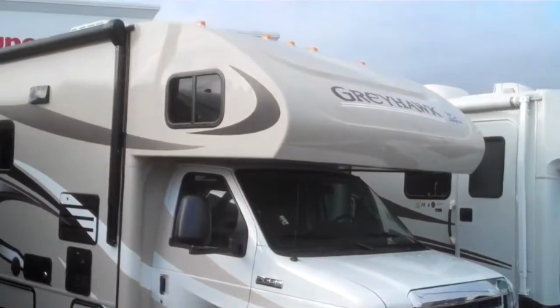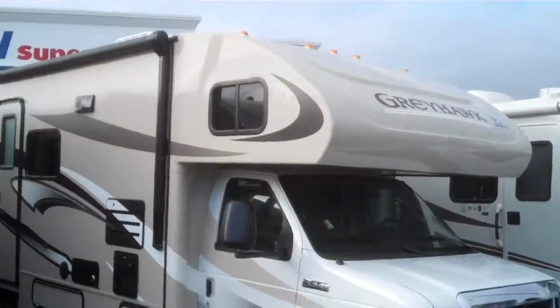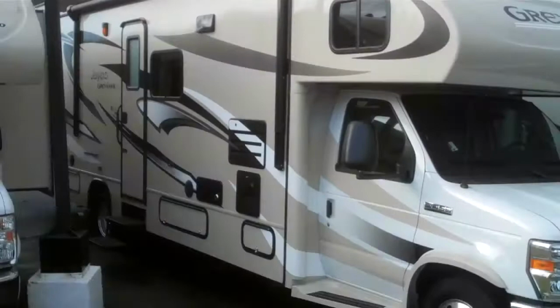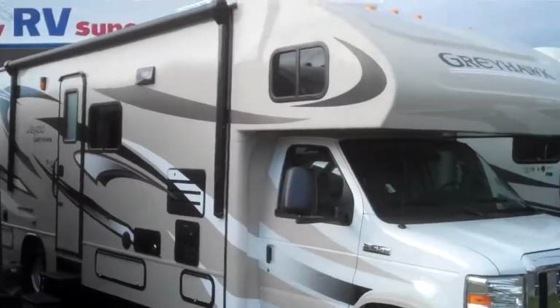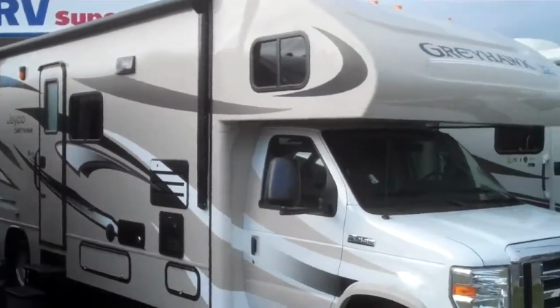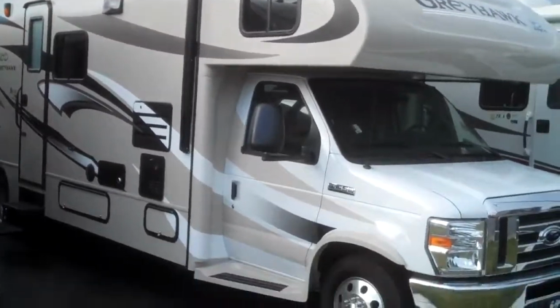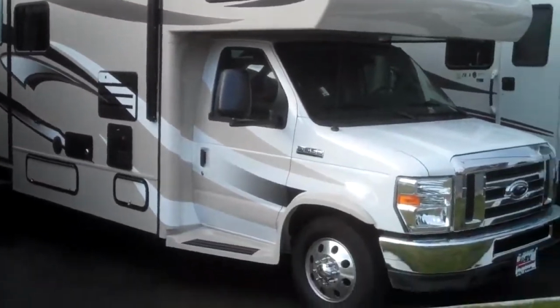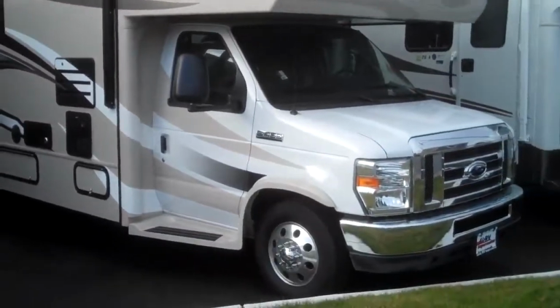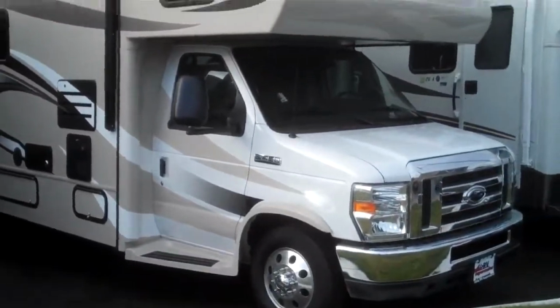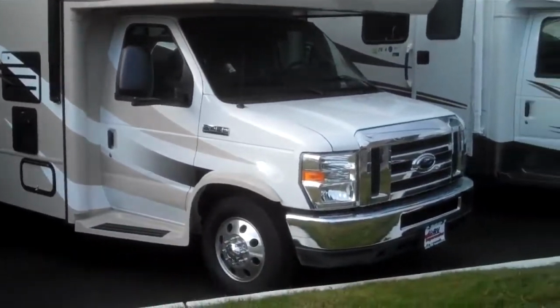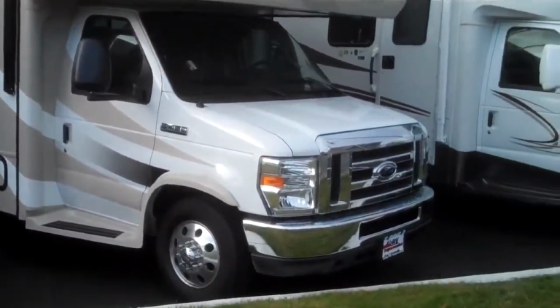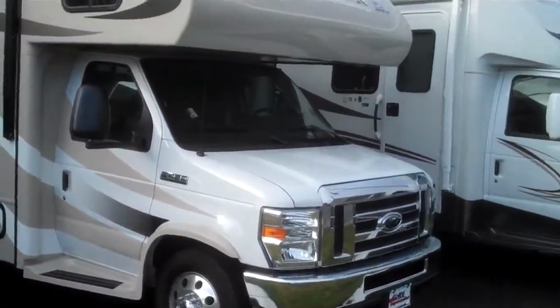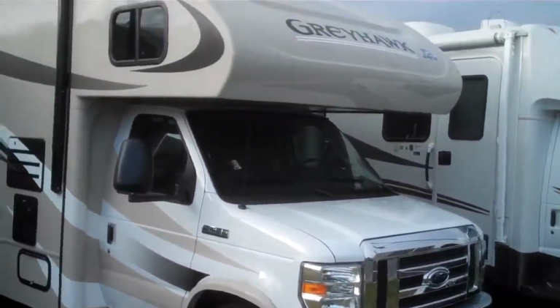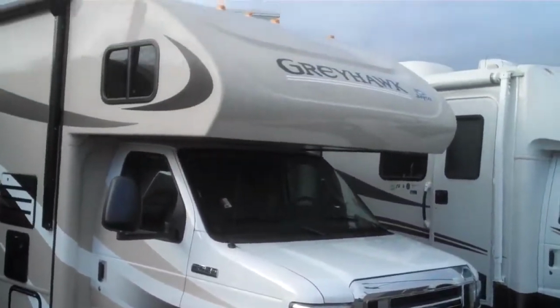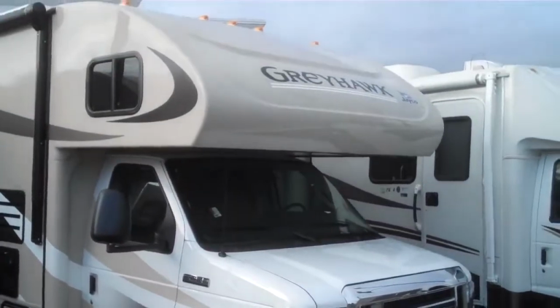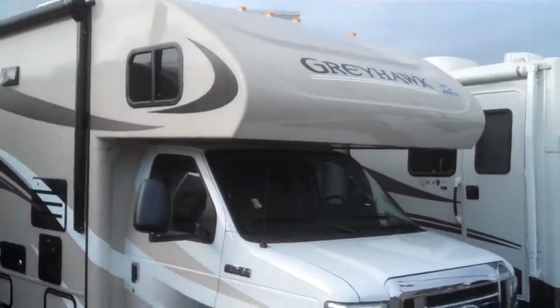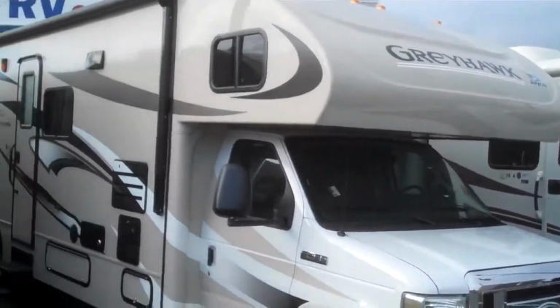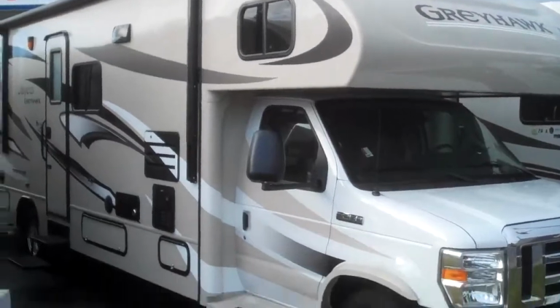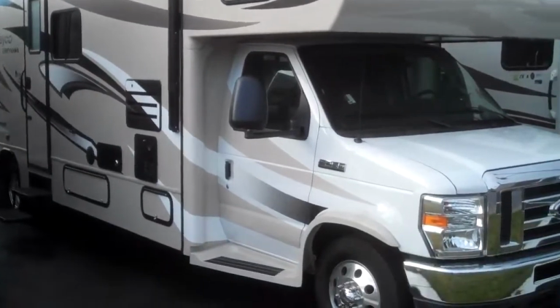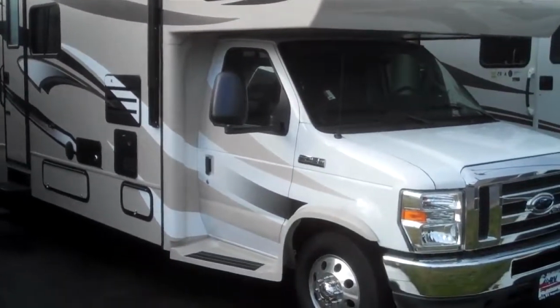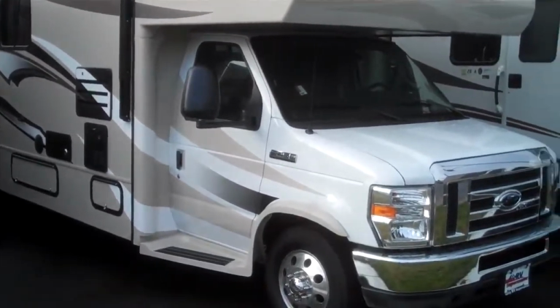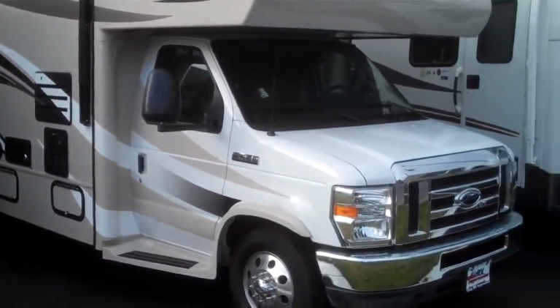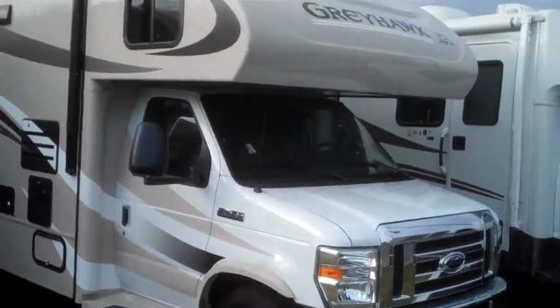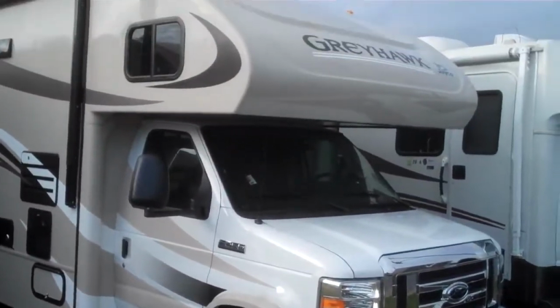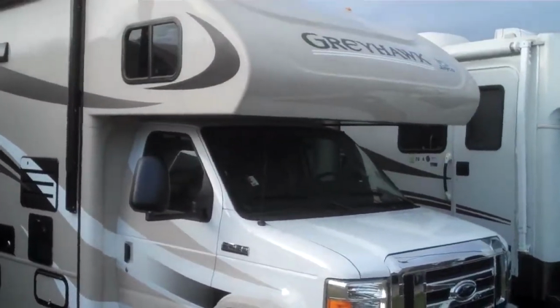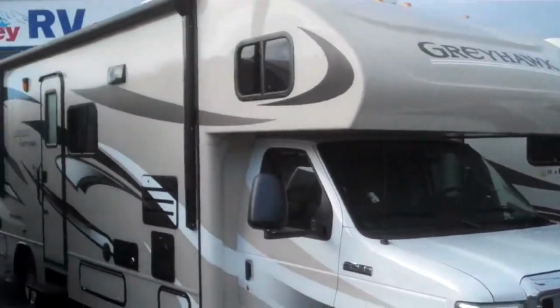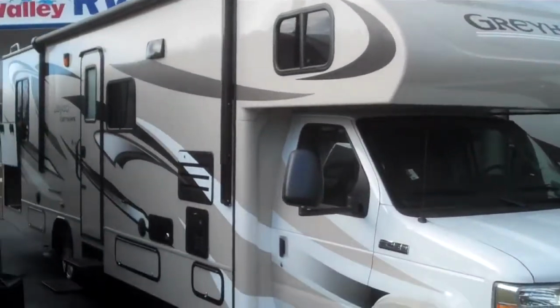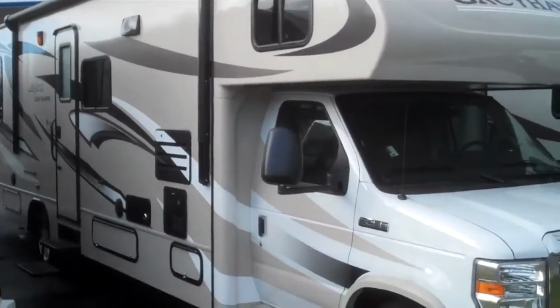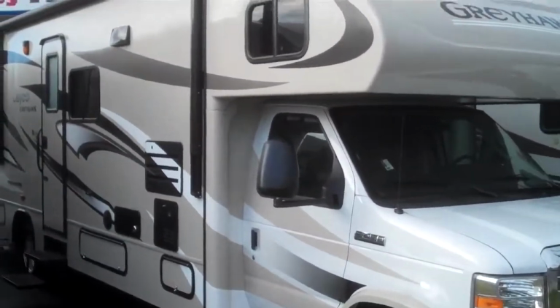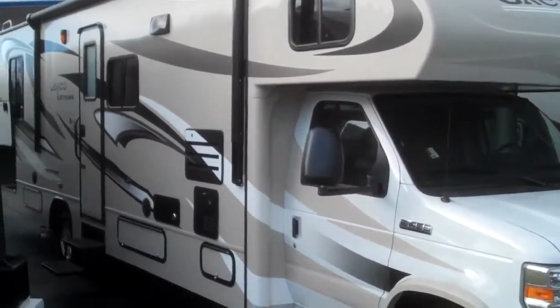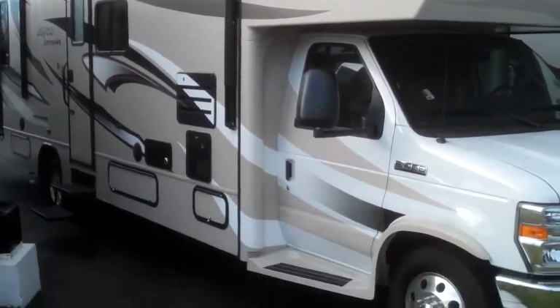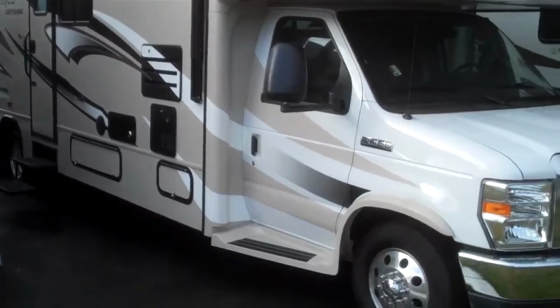Good morning, this is Breeland Fox with Valley RV Supercenter. Today I'm going to be showing you the Jayco Greyhawk. This is at Valley RV Supercenter, 619 Washington Avenue North in Kent.